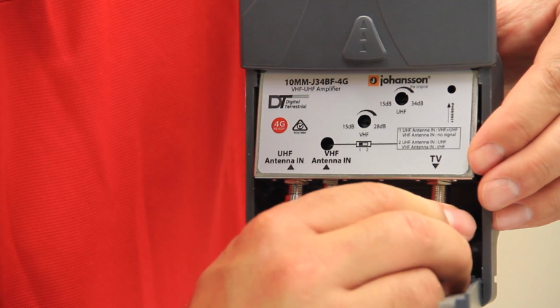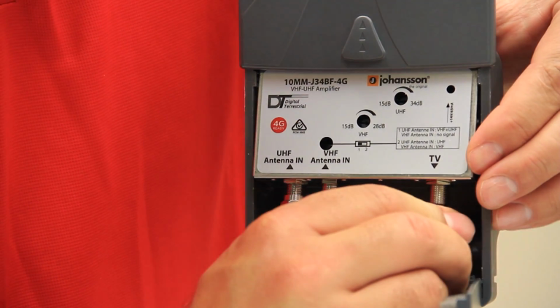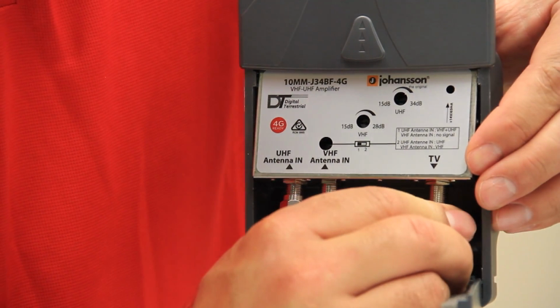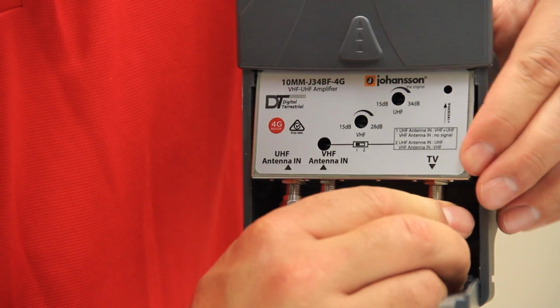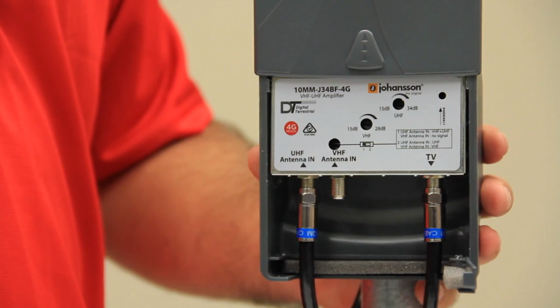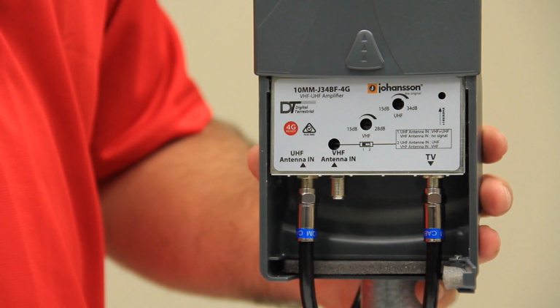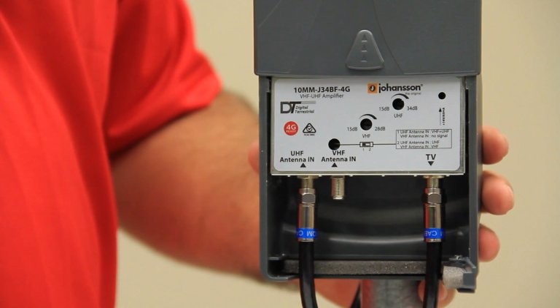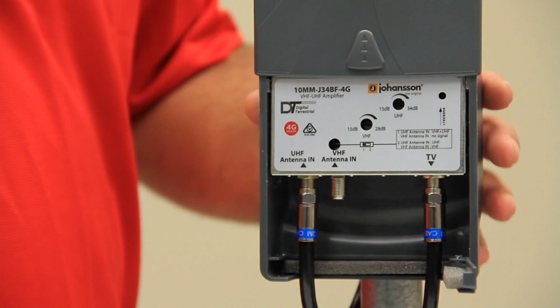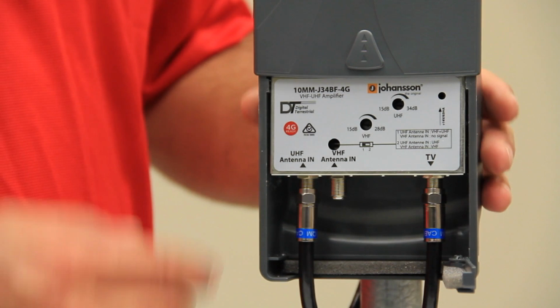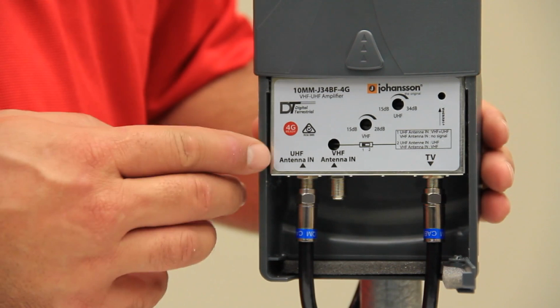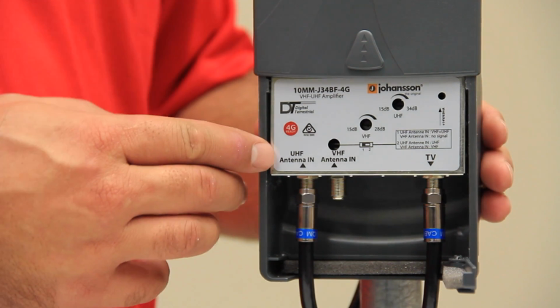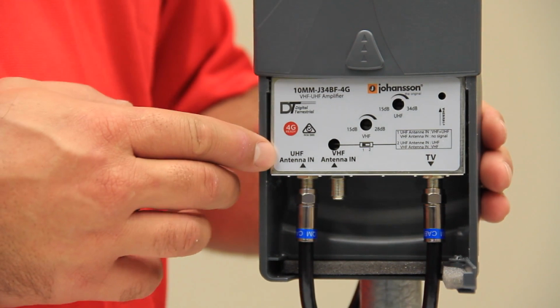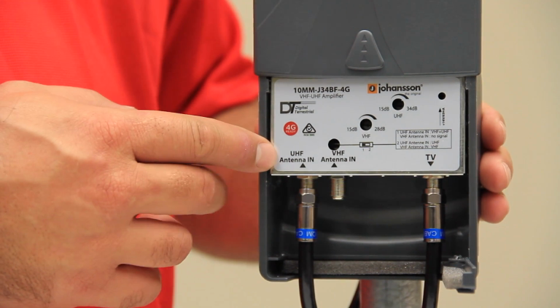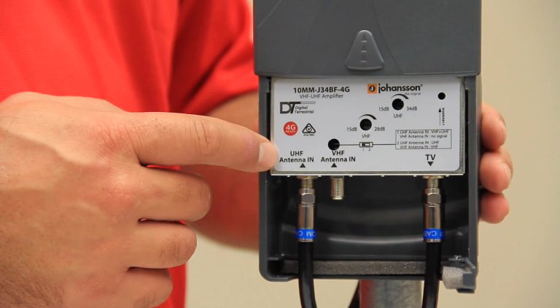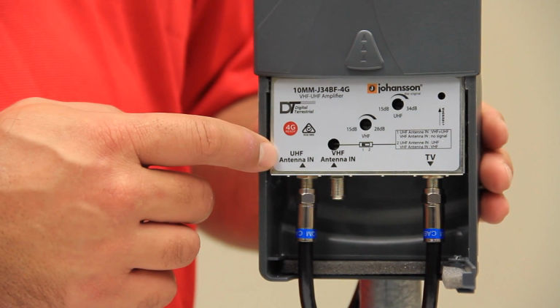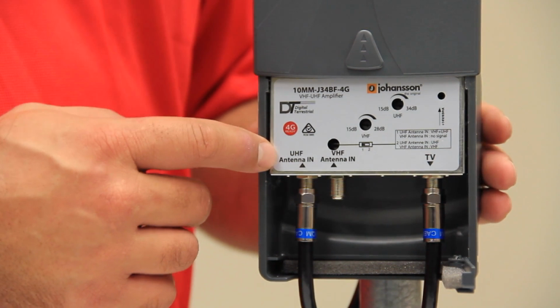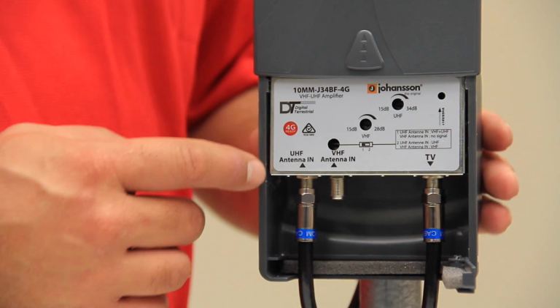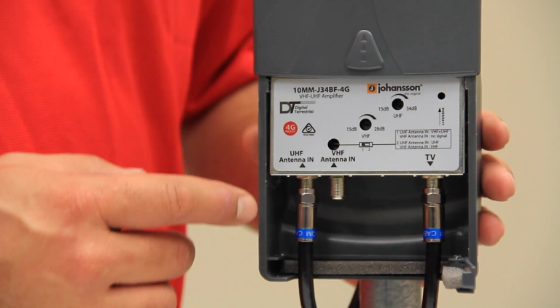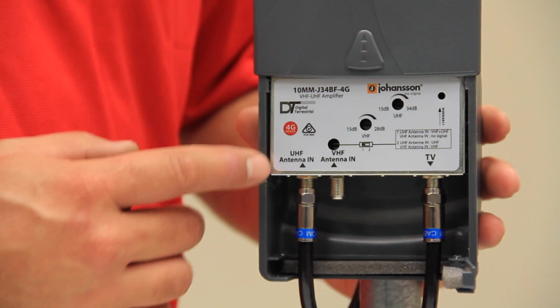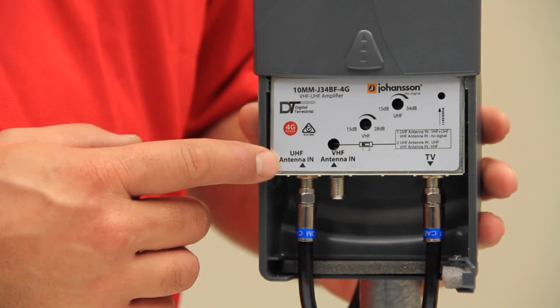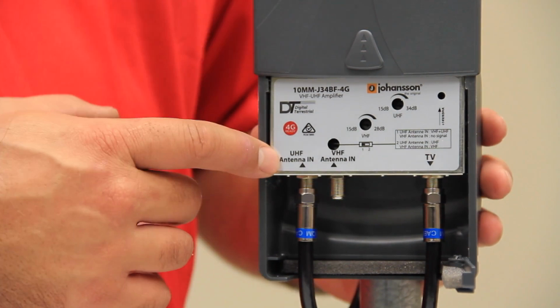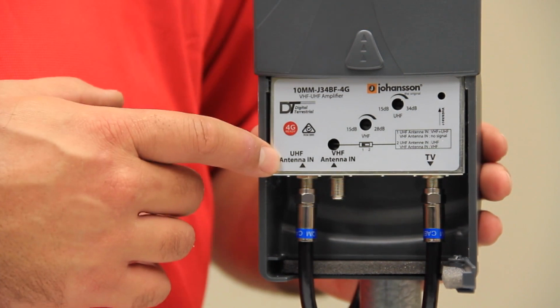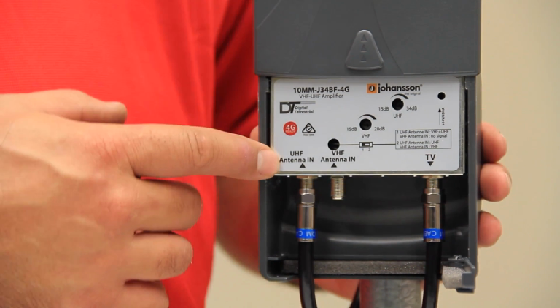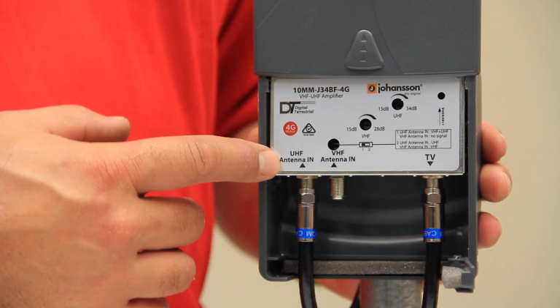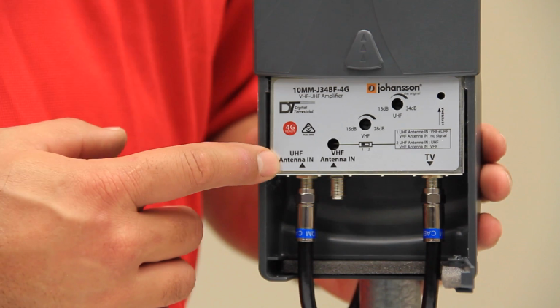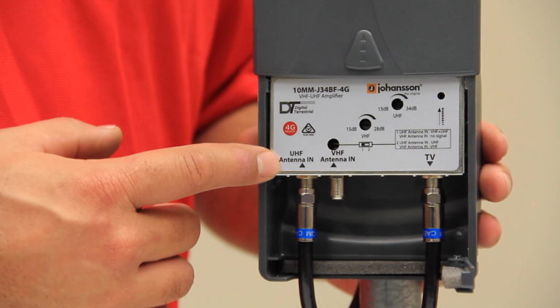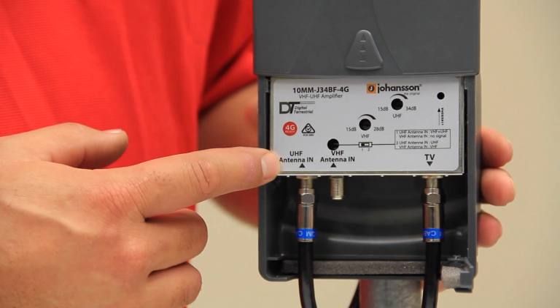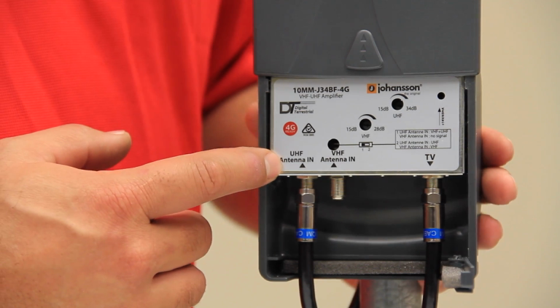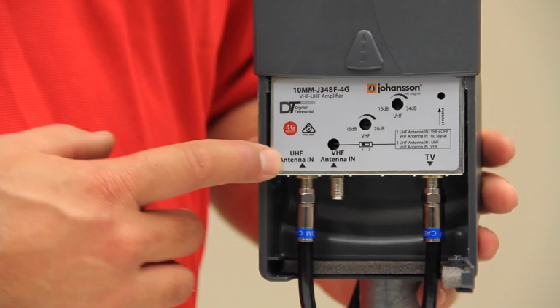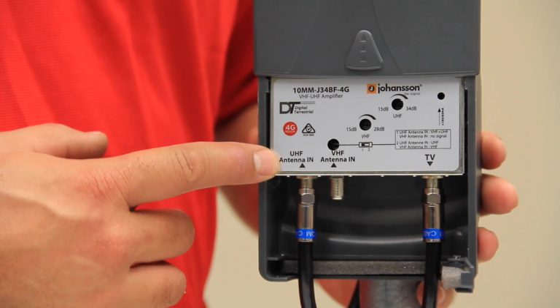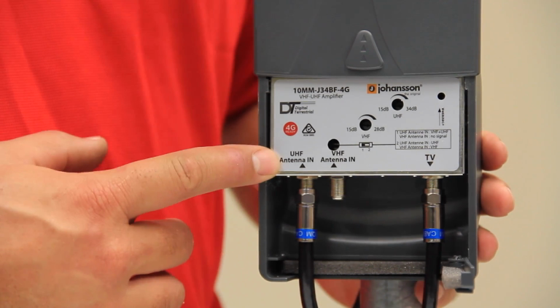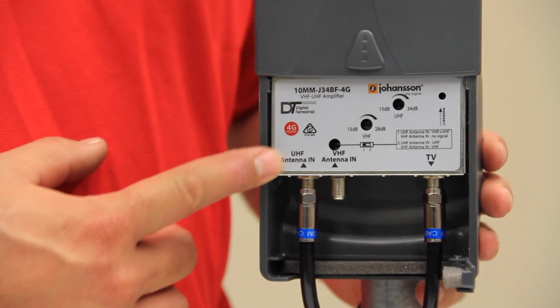It is powered by 14V DC power only — it is not compatible with AC power supplies. It has a non-corrosive circuit board with high quality components.